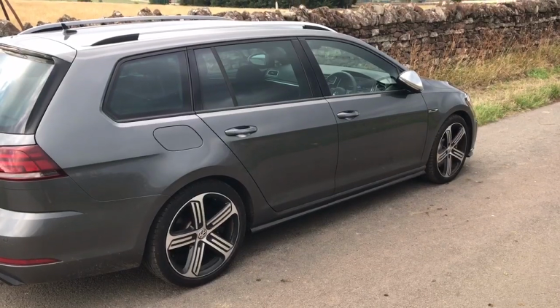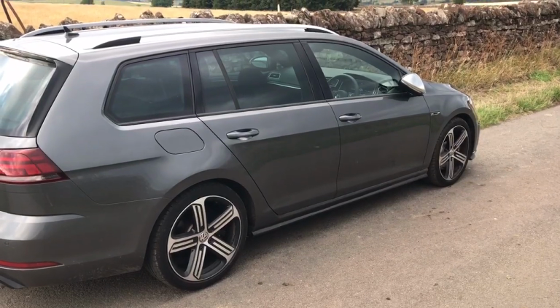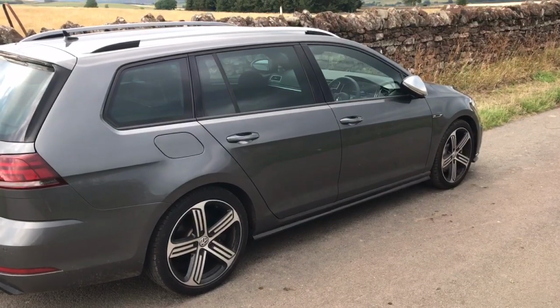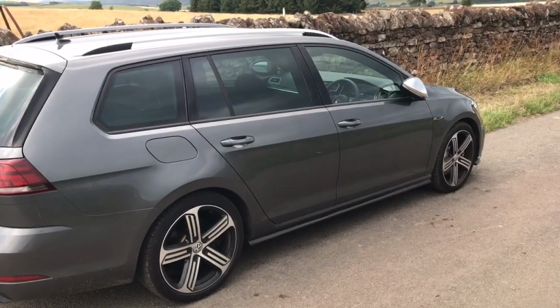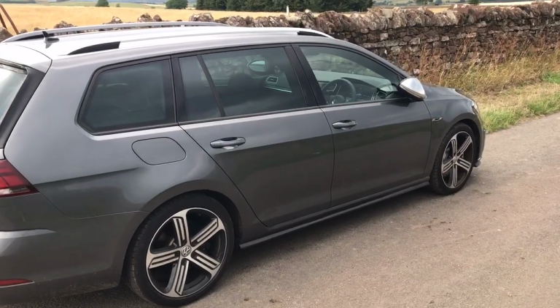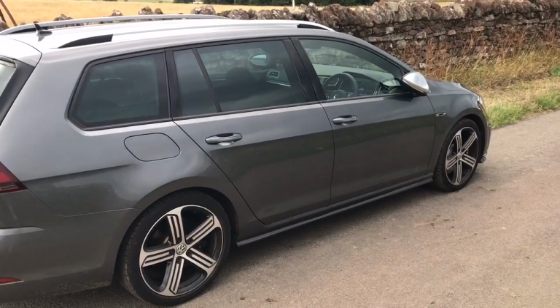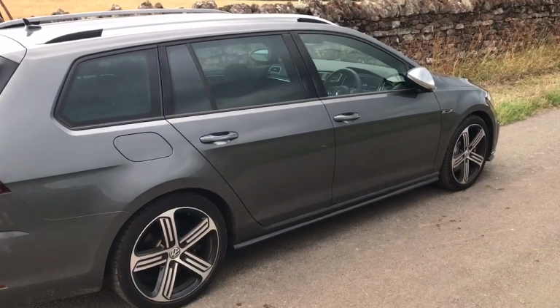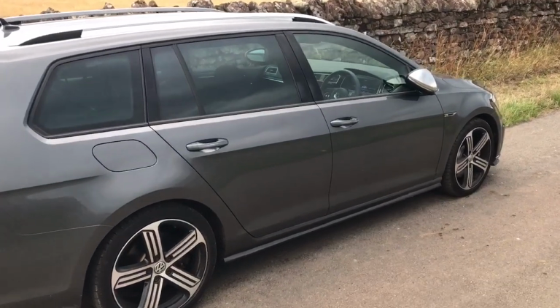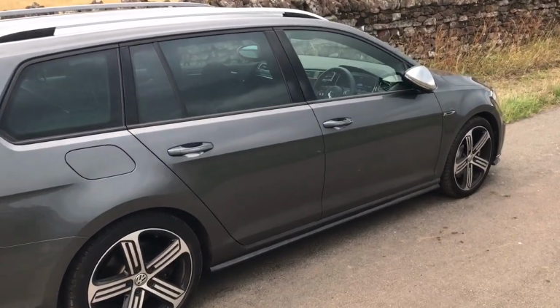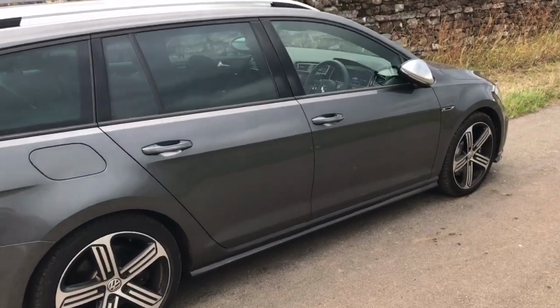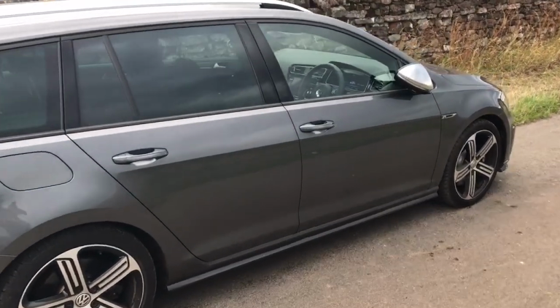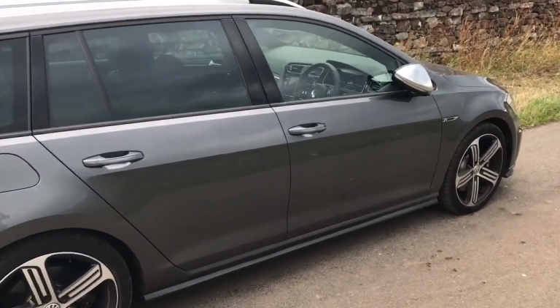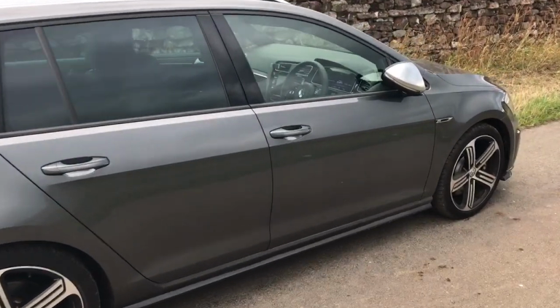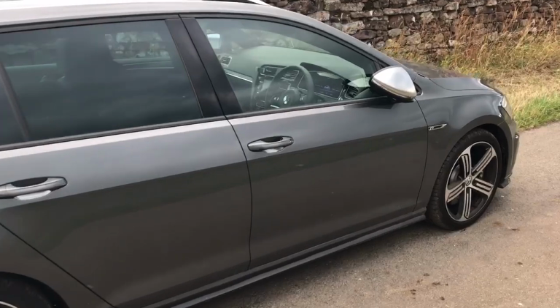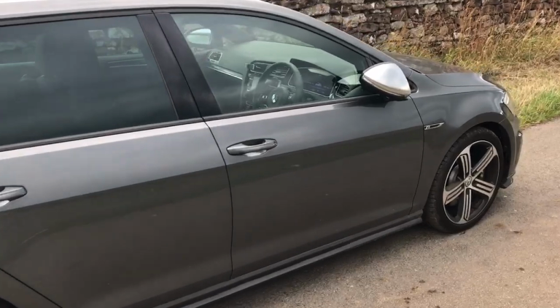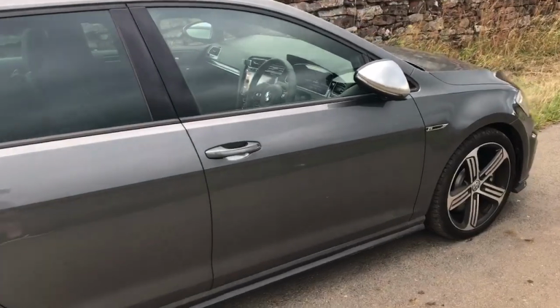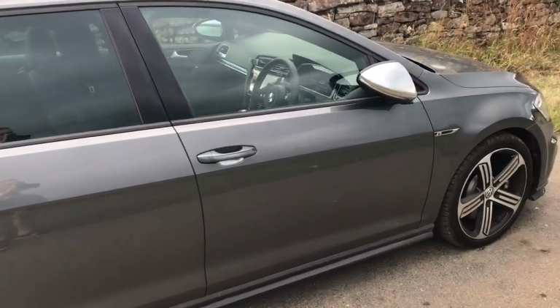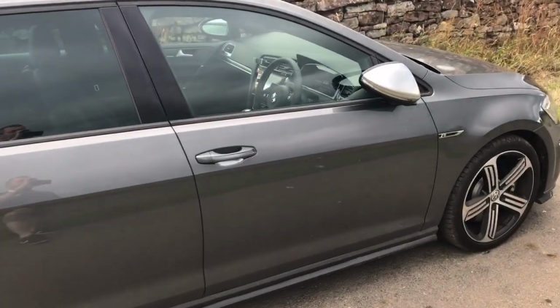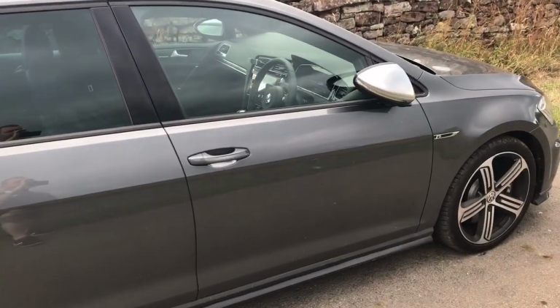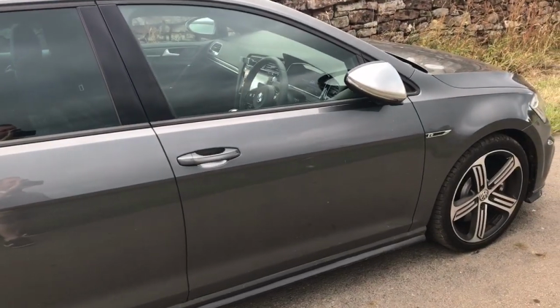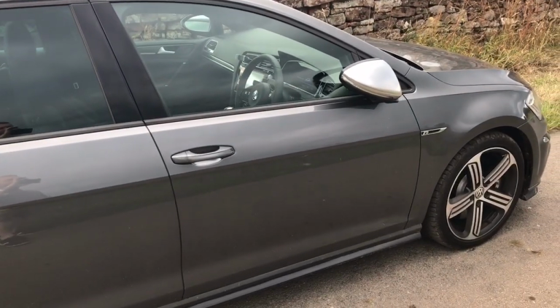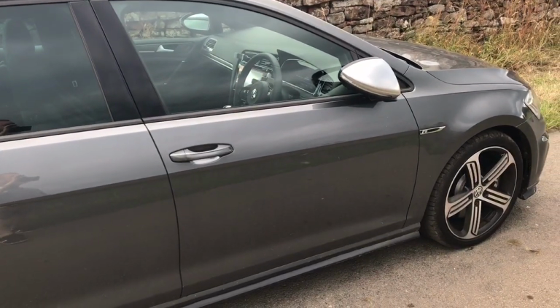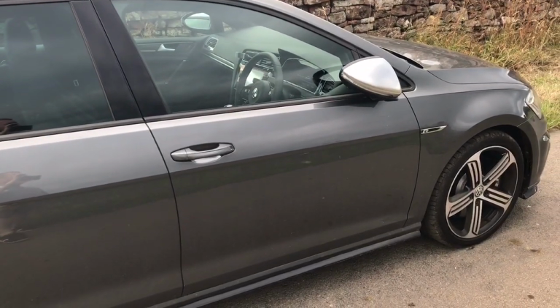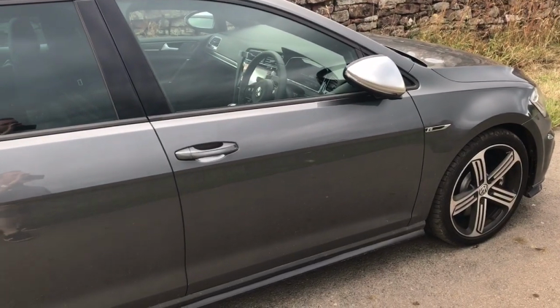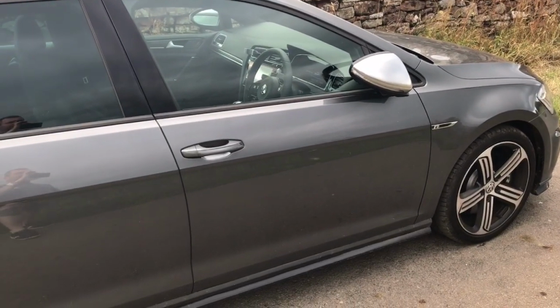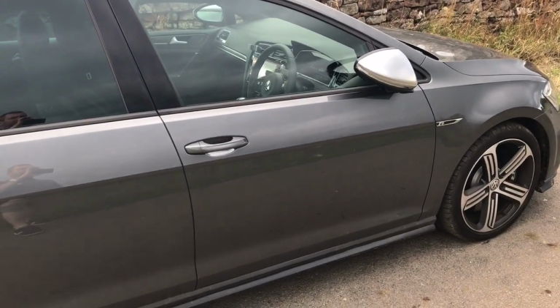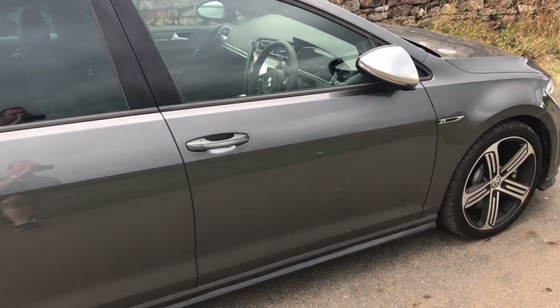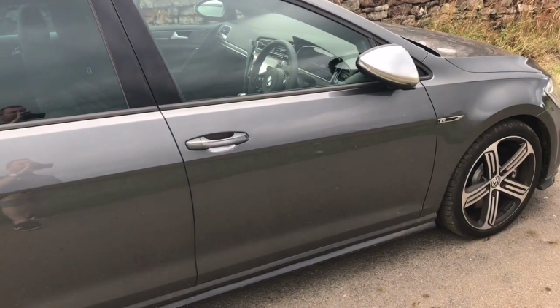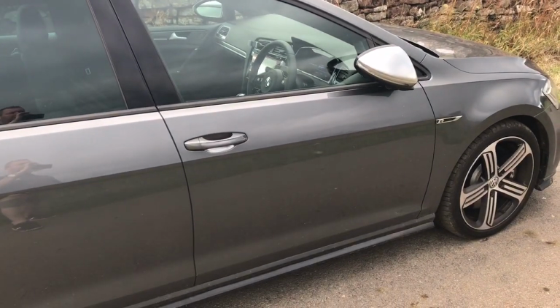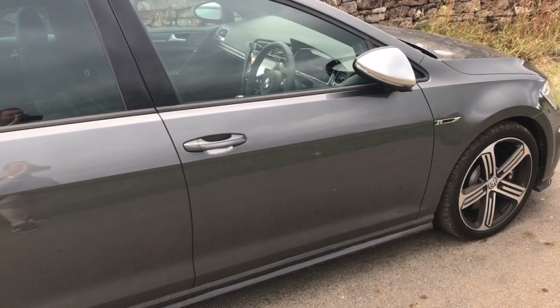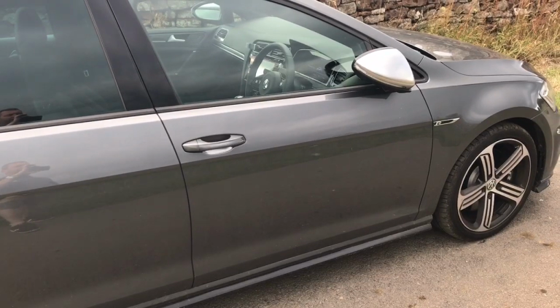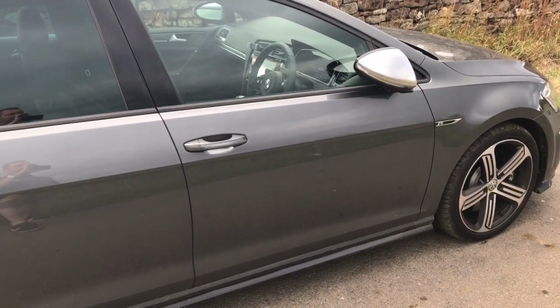Hi, this is Gareth from ghostinstallations.co.uk. This is a video clip to show the Ghost Immobiliser working on our 2017 Golf R Estate.